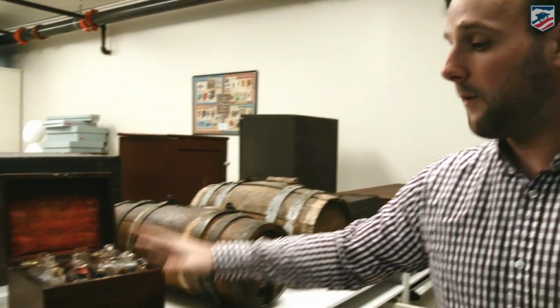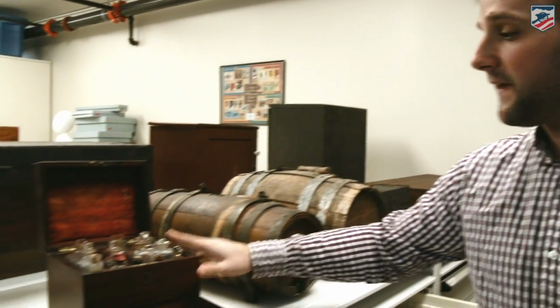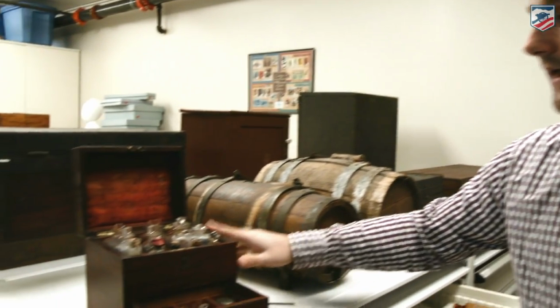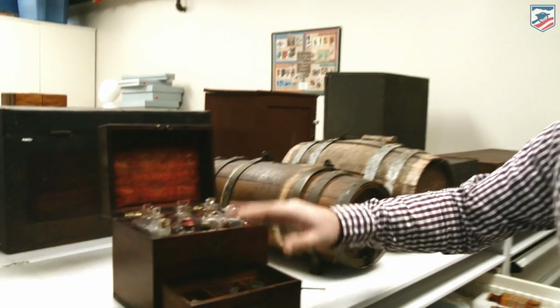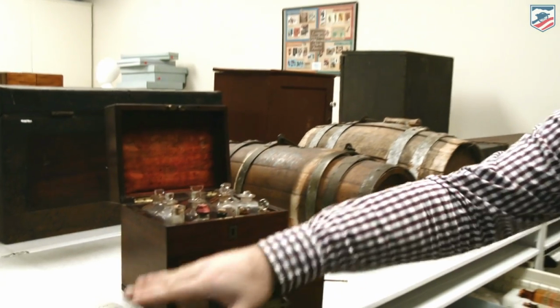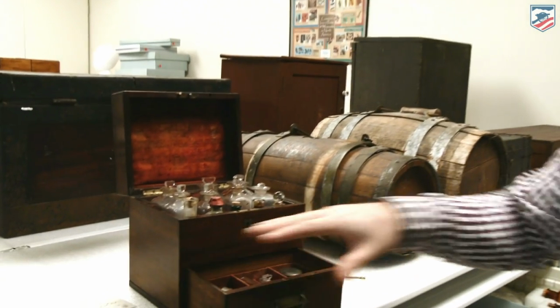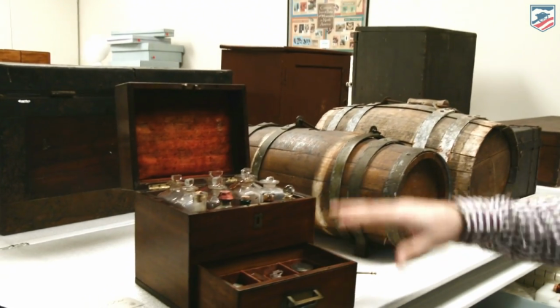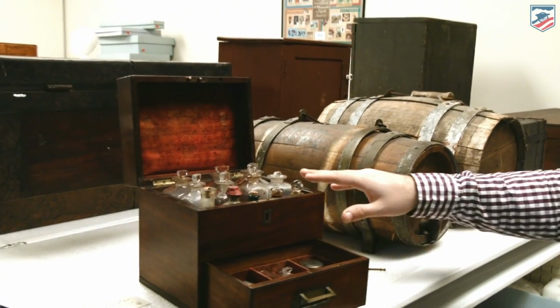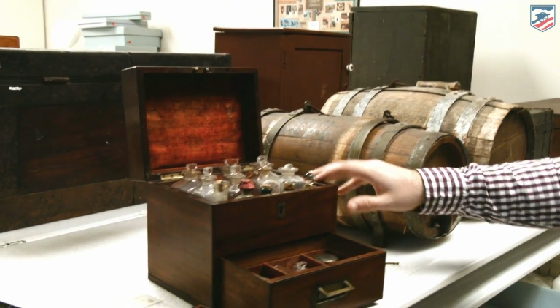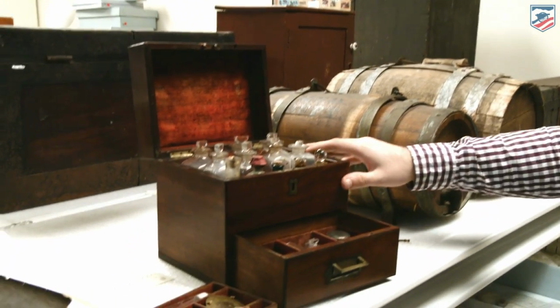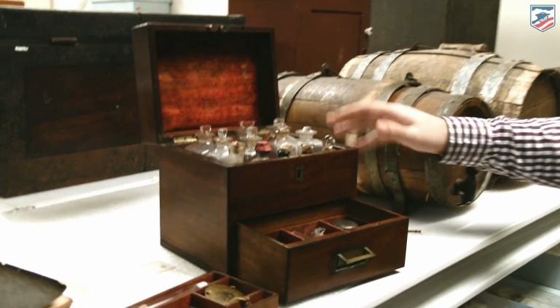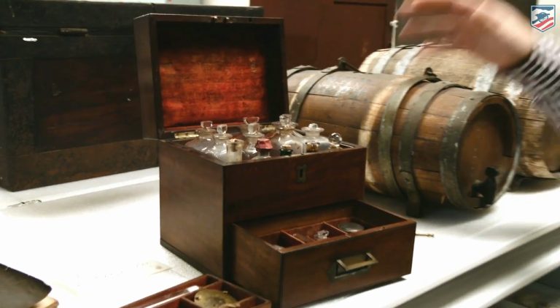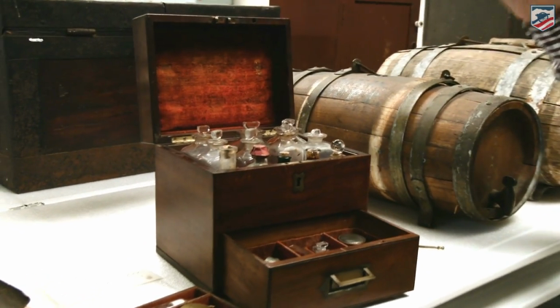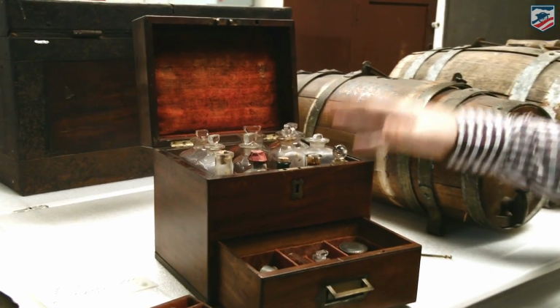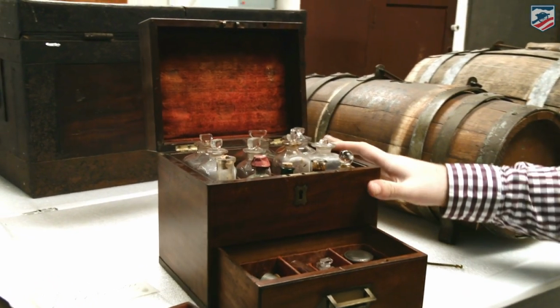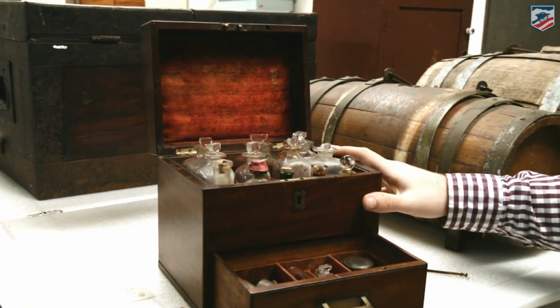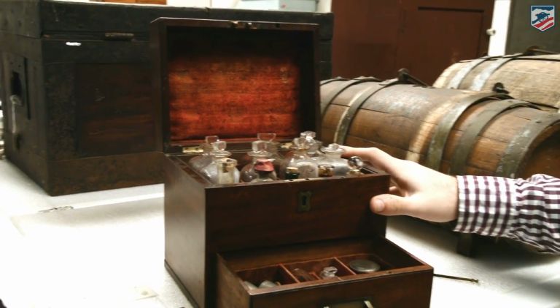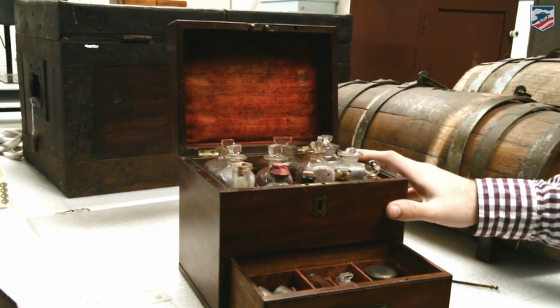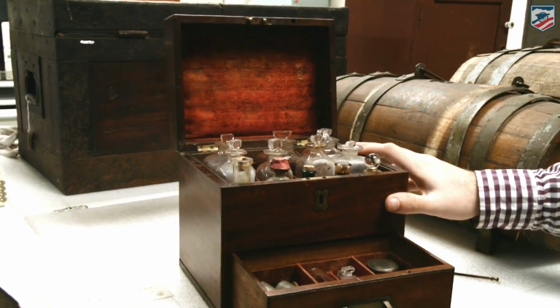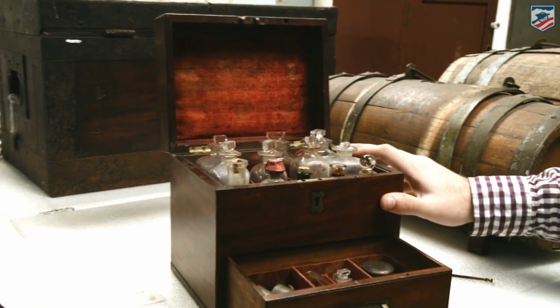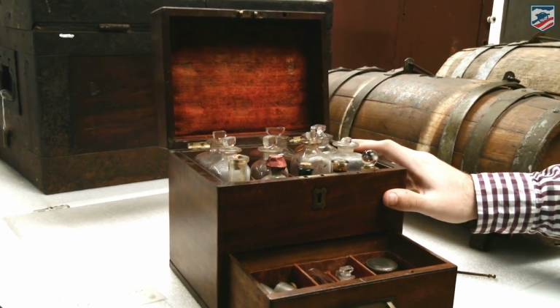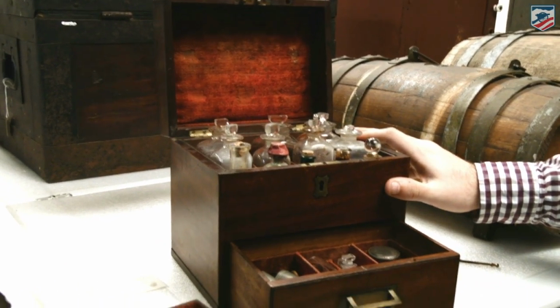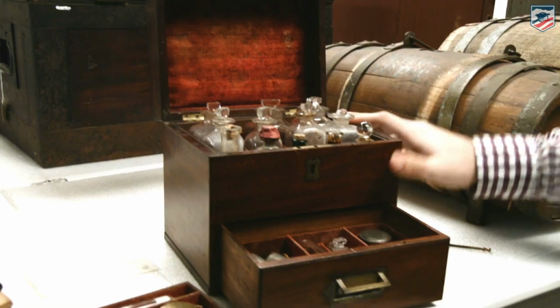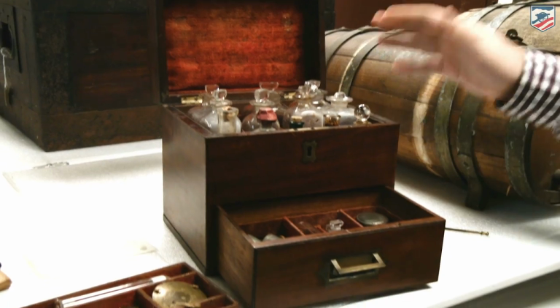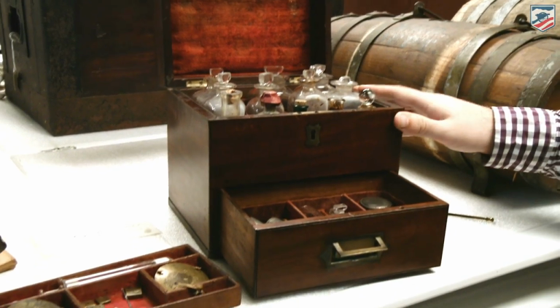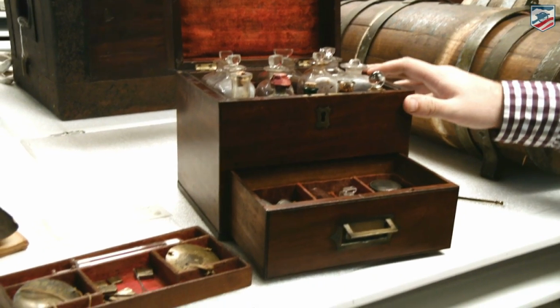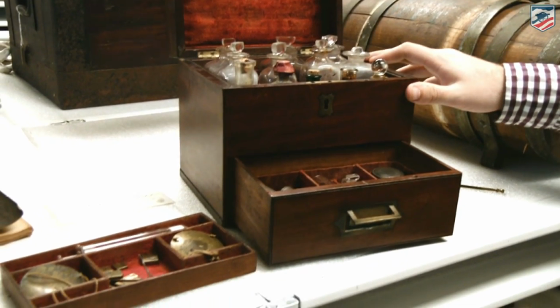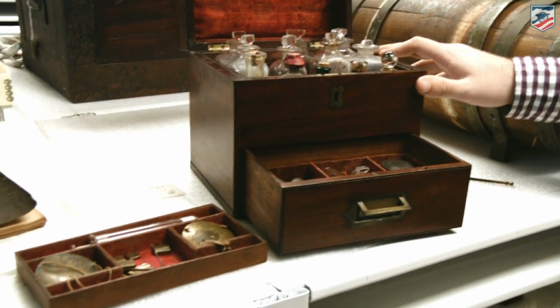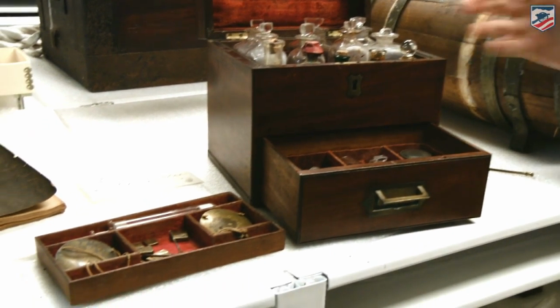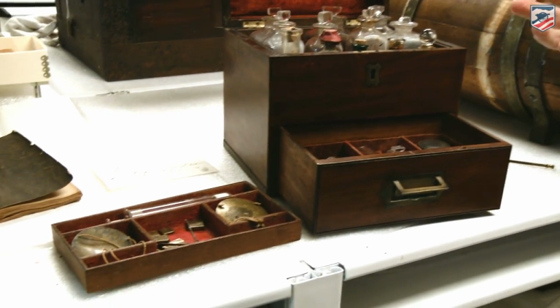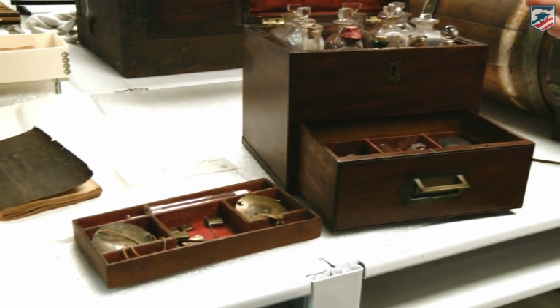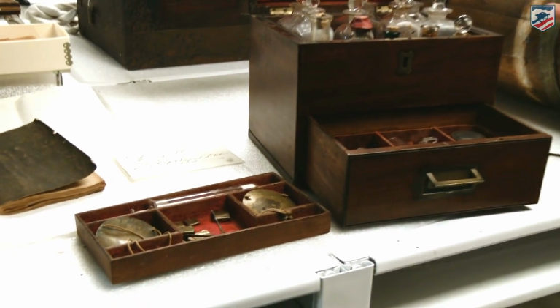This is the apothecary kit — you can see the different pieces of it here. This is what they would have had available to them: the doctors would have had available some of the different medications that they would carry along with them.